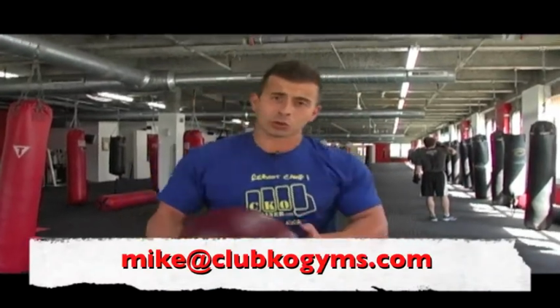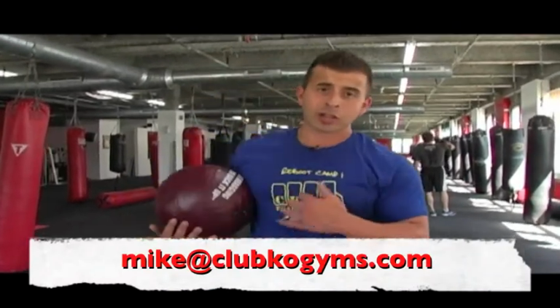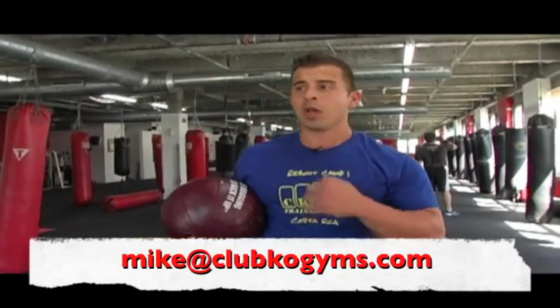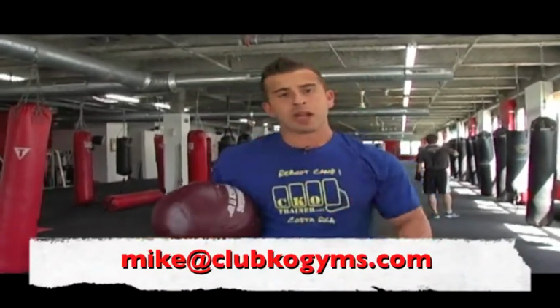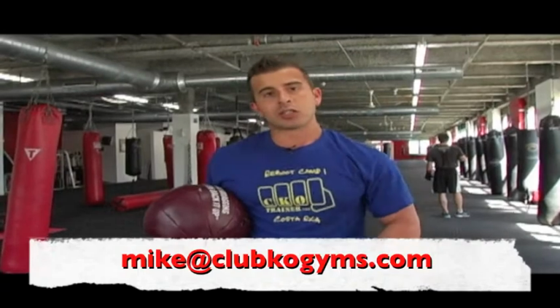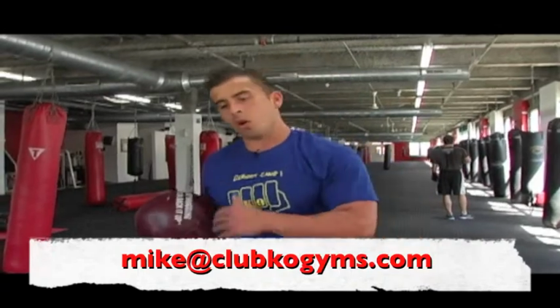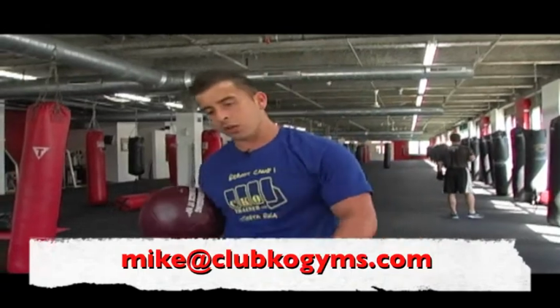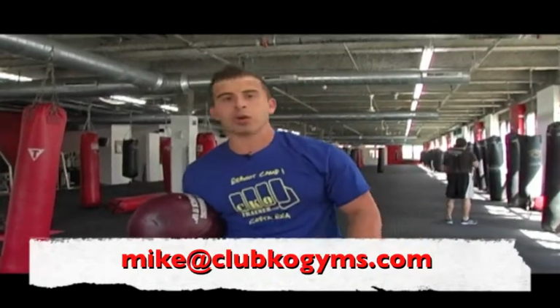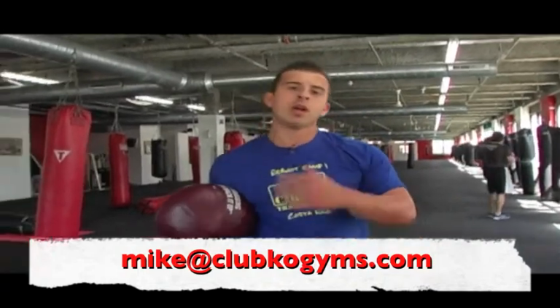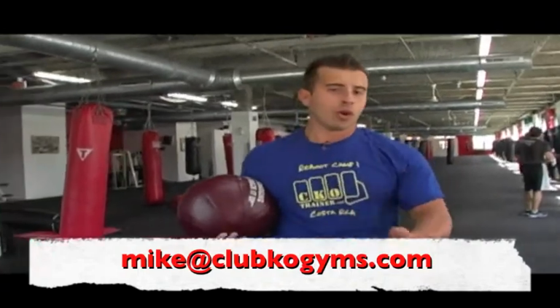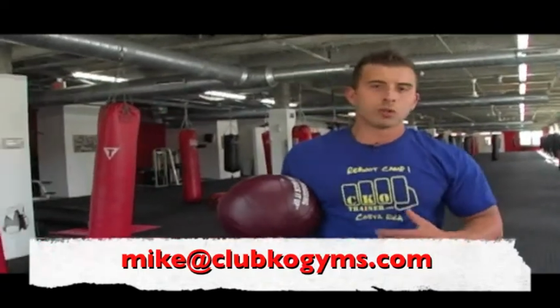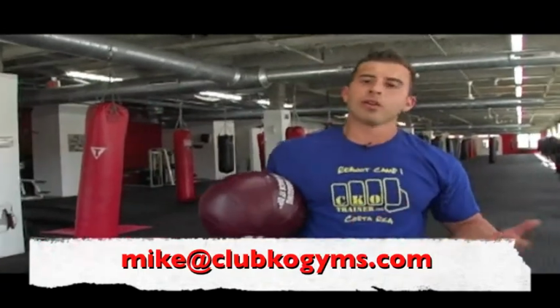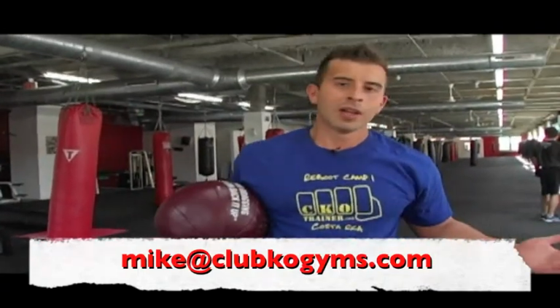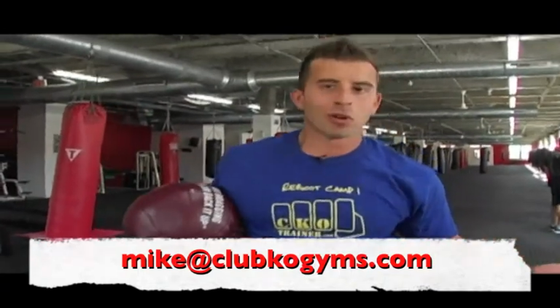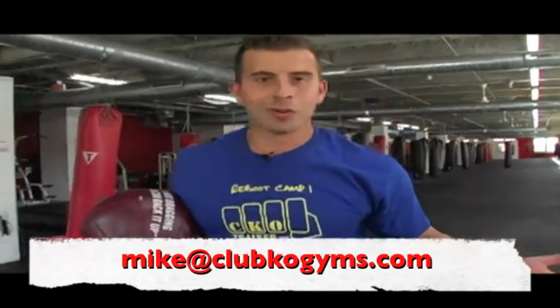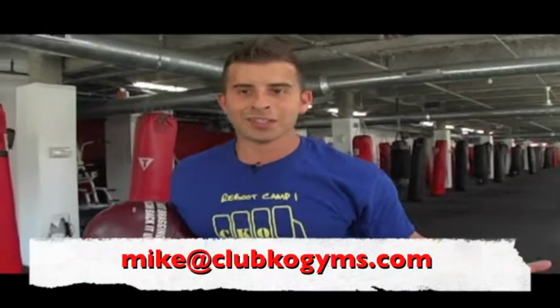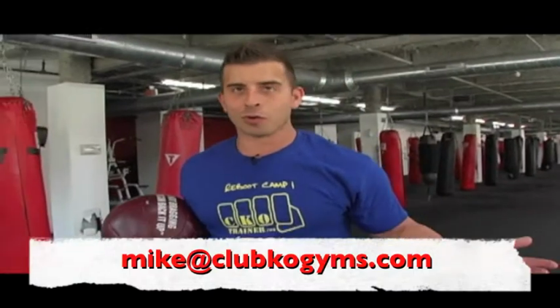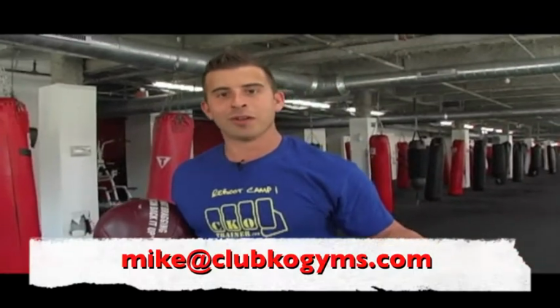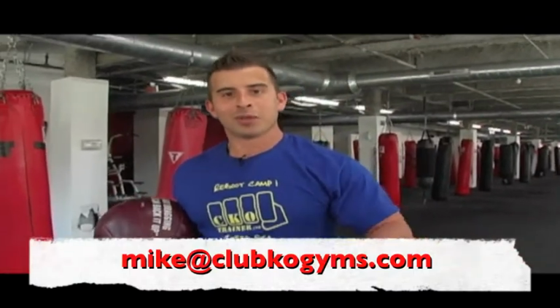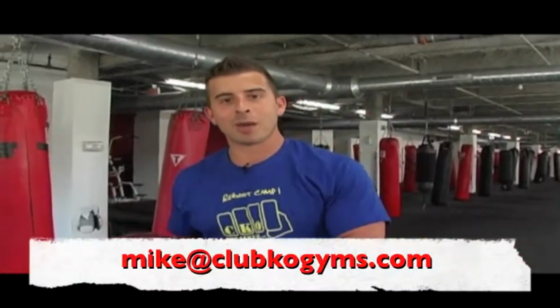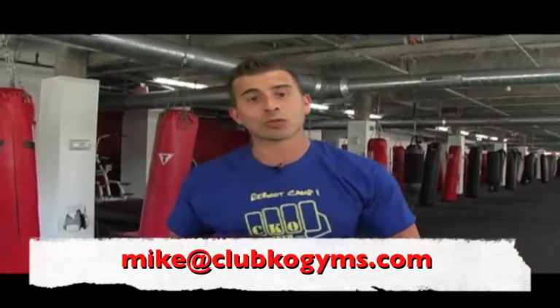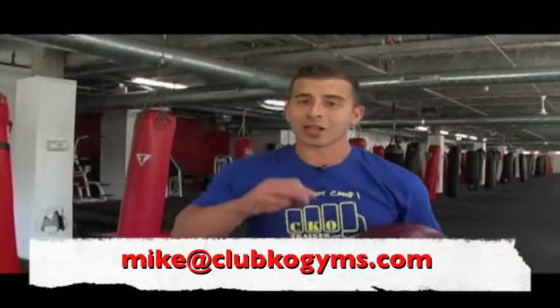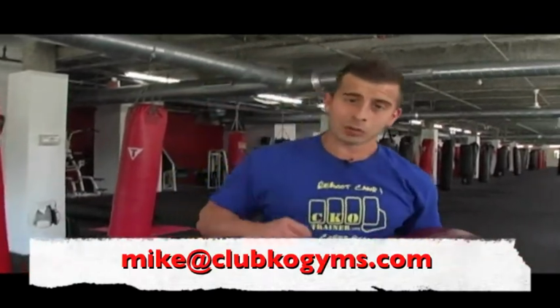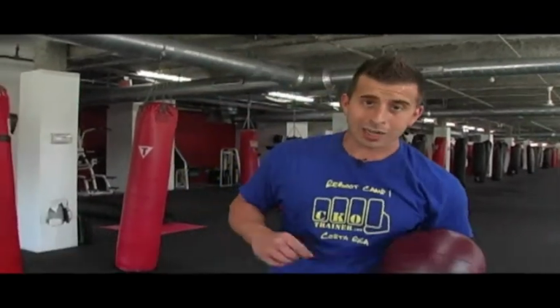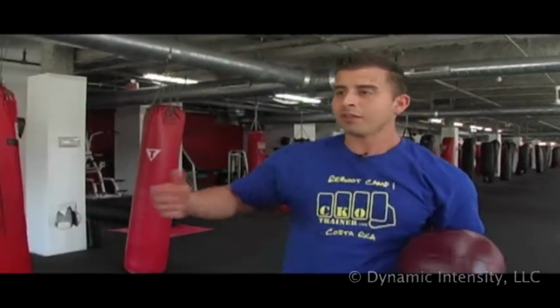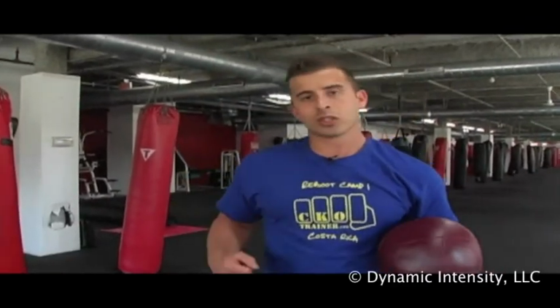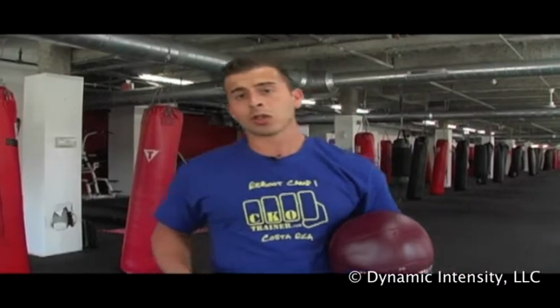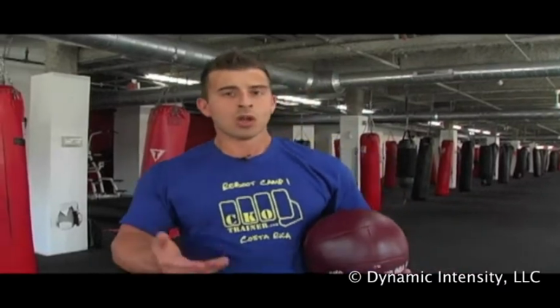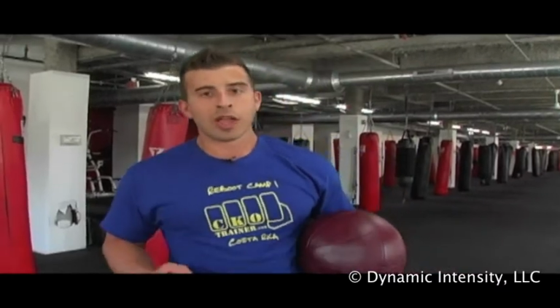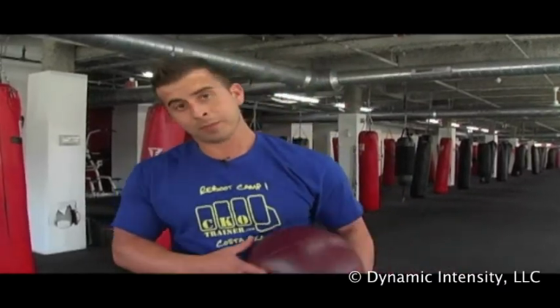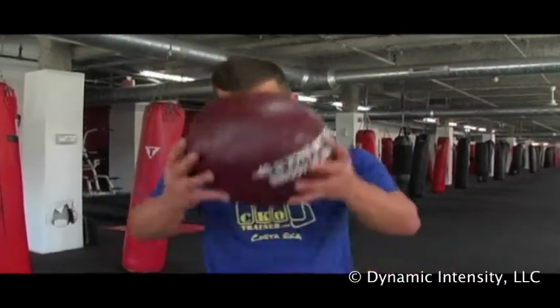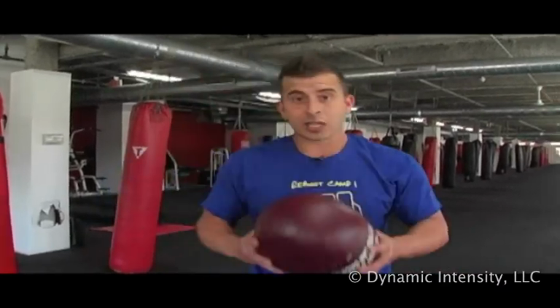CKO Trainer, hit us up. We've got information, all the videos on it. We're on YouTube, we're on Google. Stop fooling around. Please hit me up — Mike Andrula at ClubKOGyms.com. If you have questions or concerns, we'll handle them. Peace out.